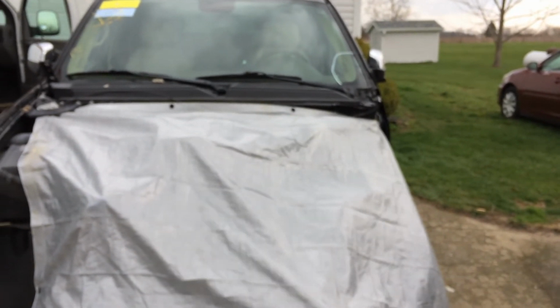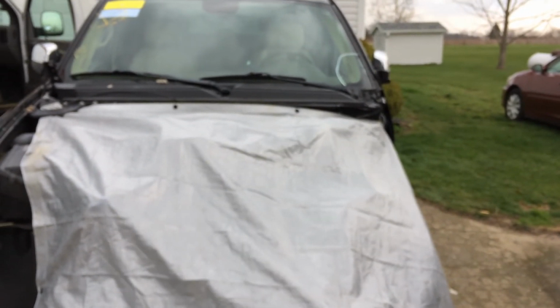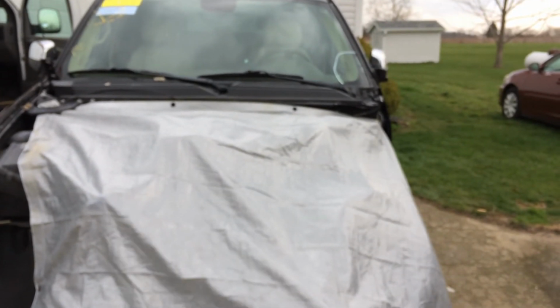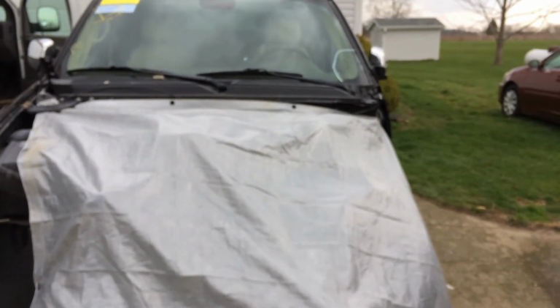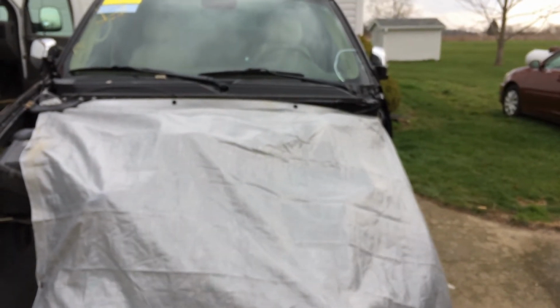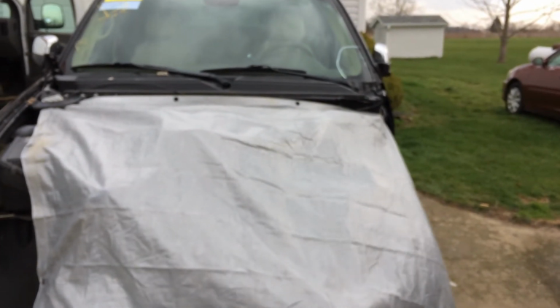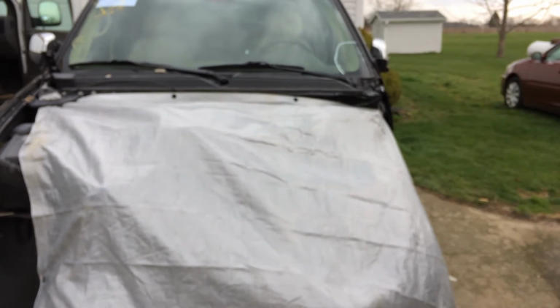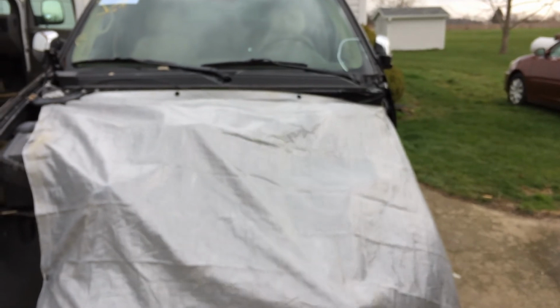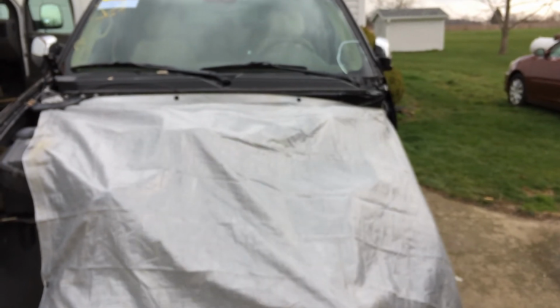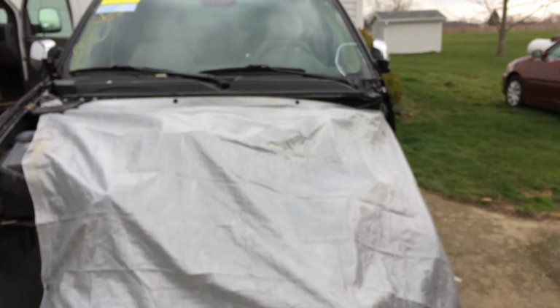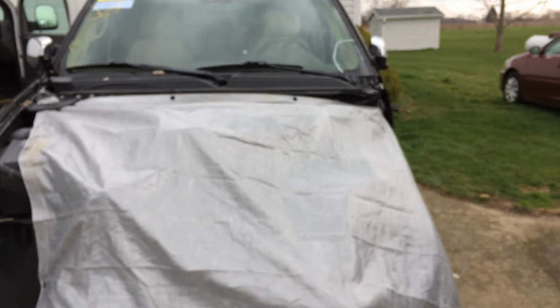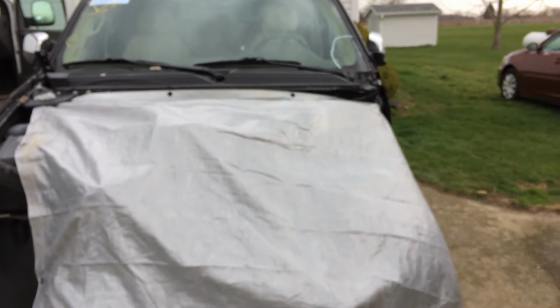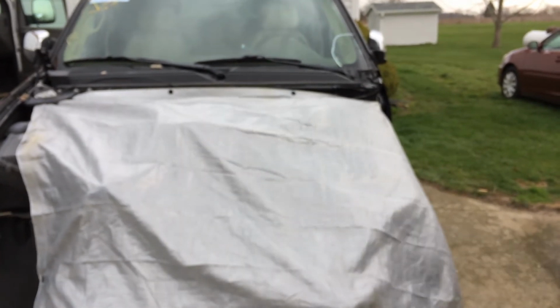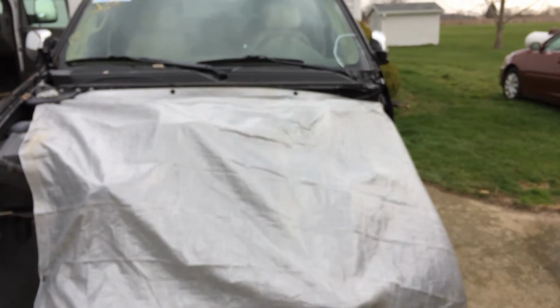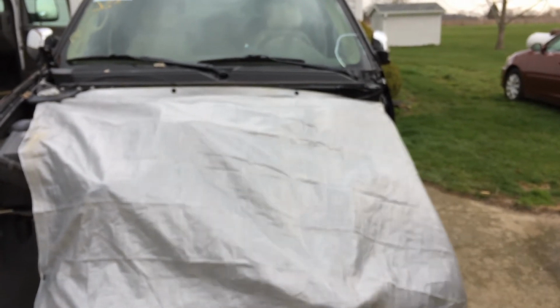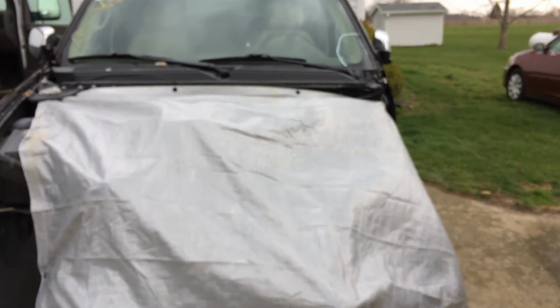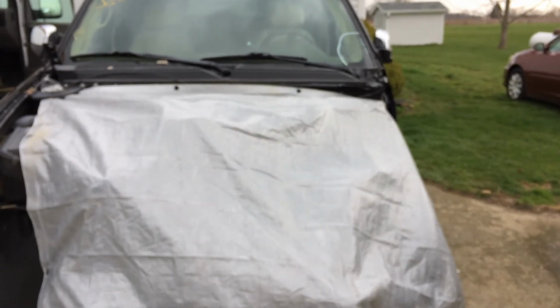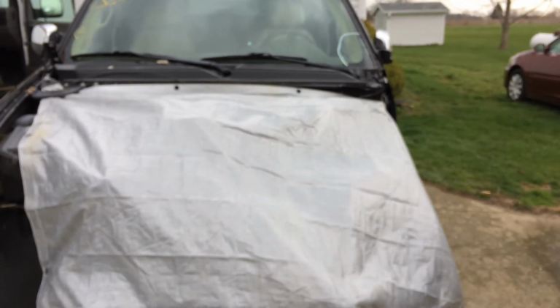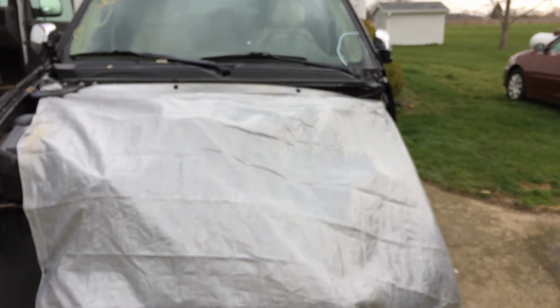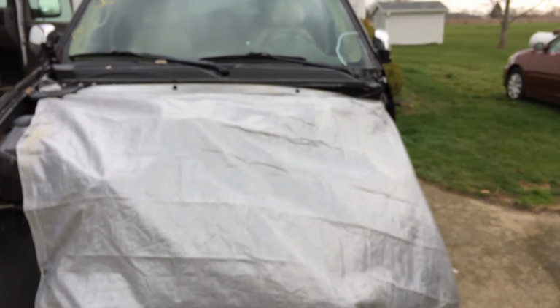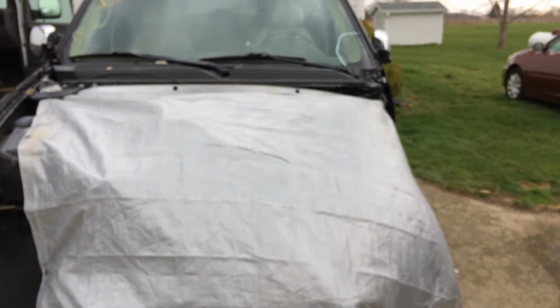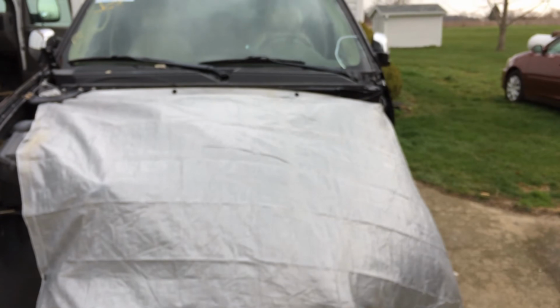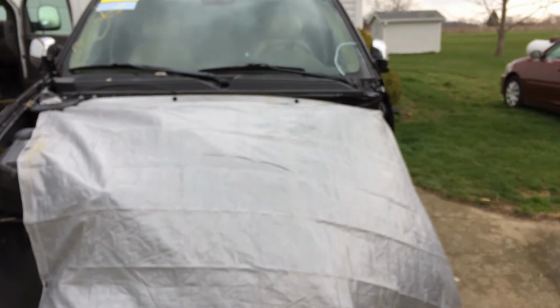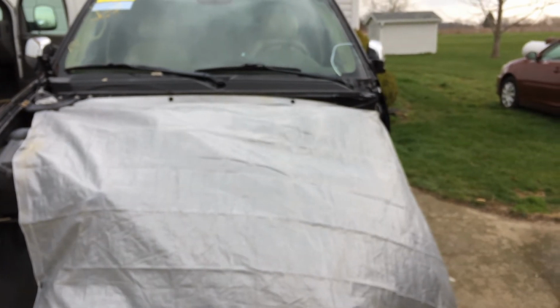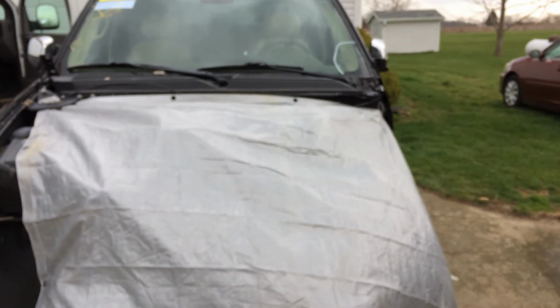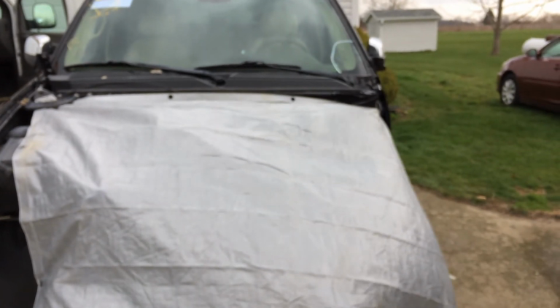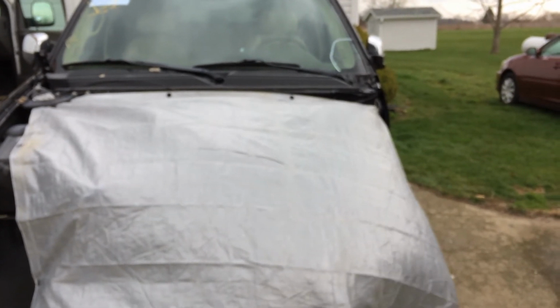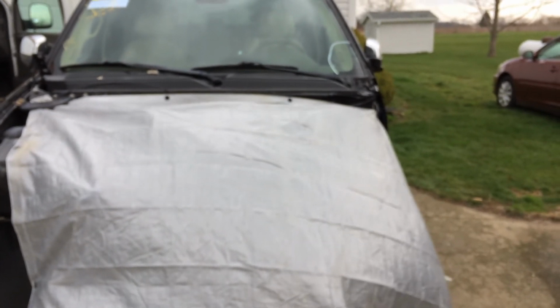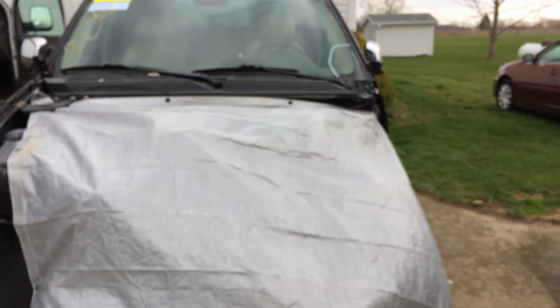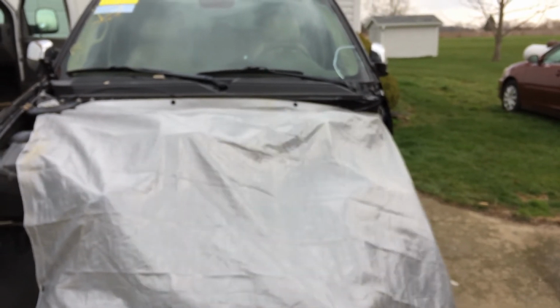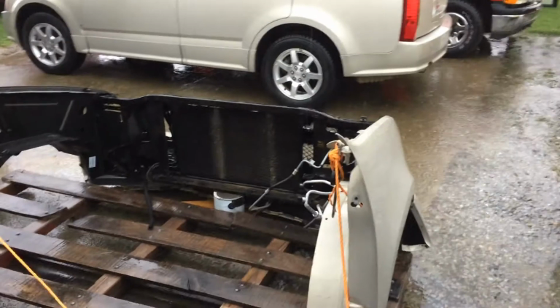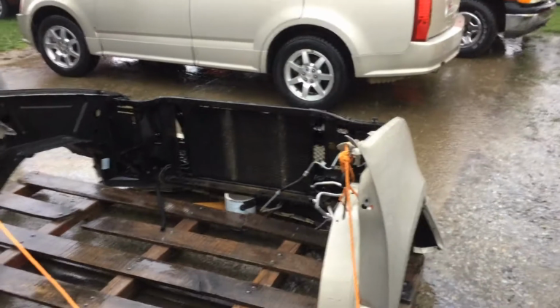I have to get some stuff painted before I put it back on, but I'll update later. We're getting ready for round two of the severe thunderstorms.